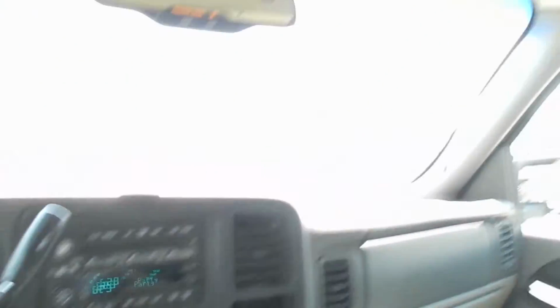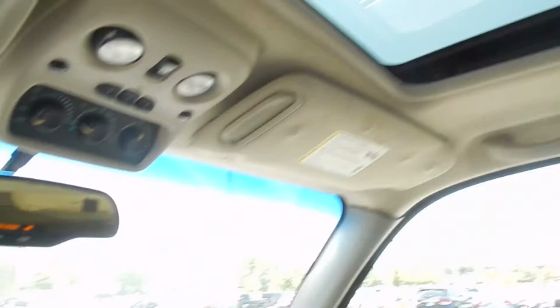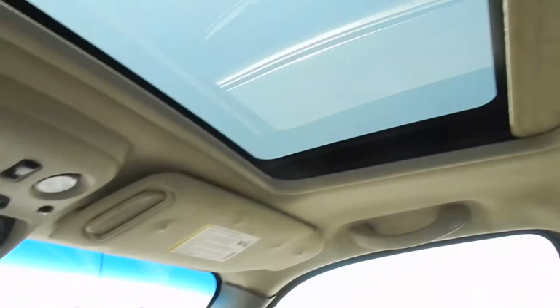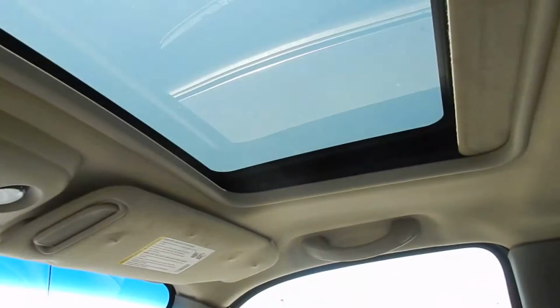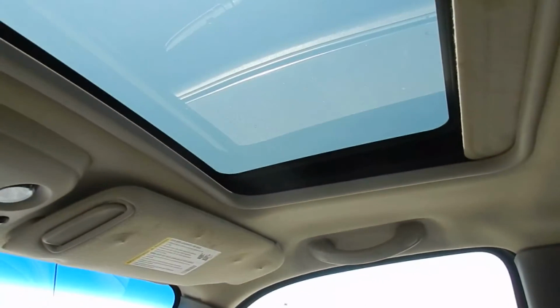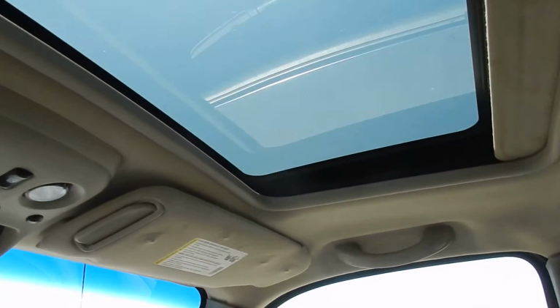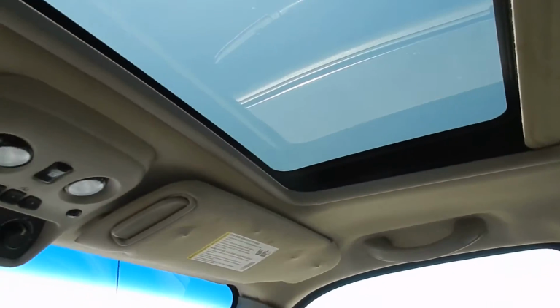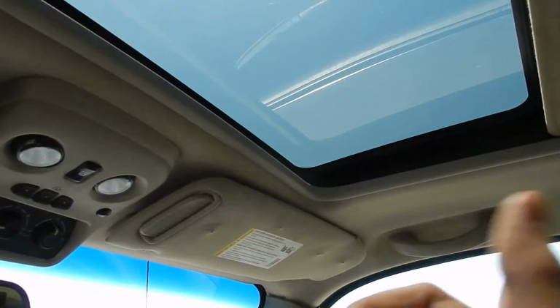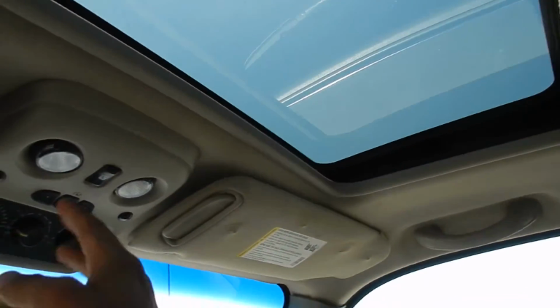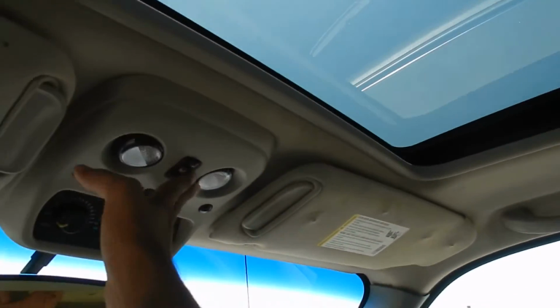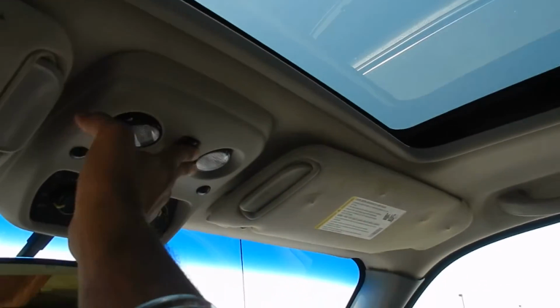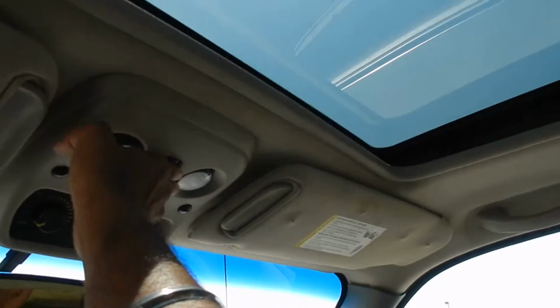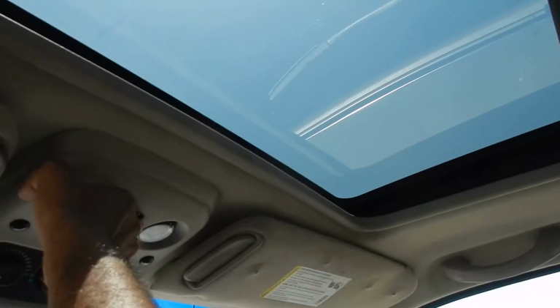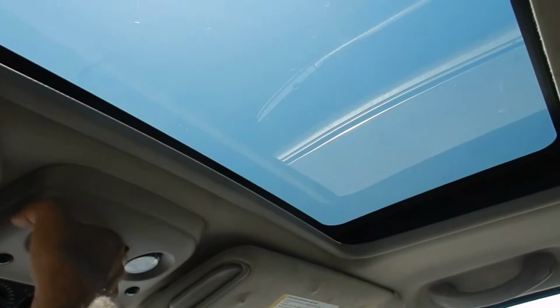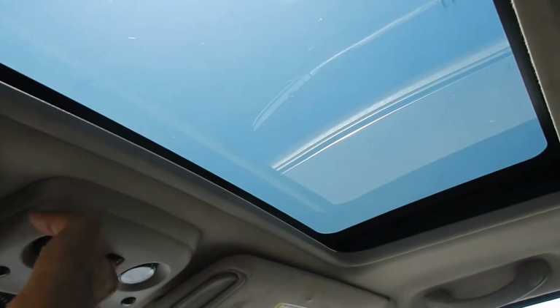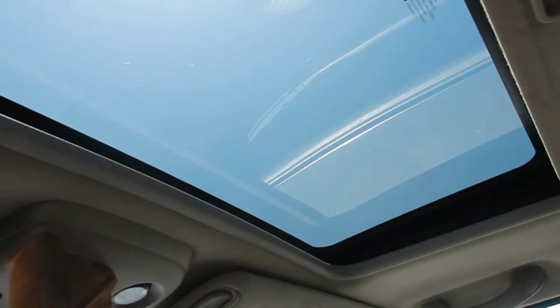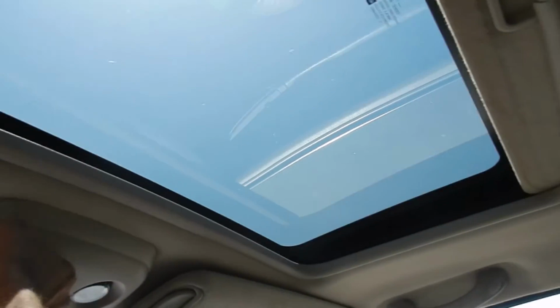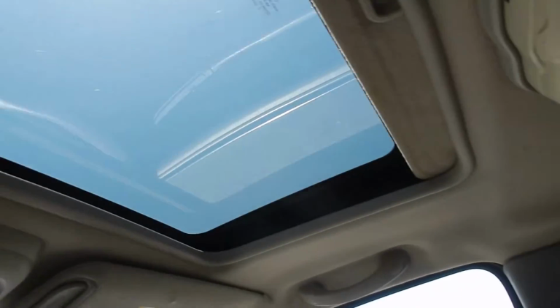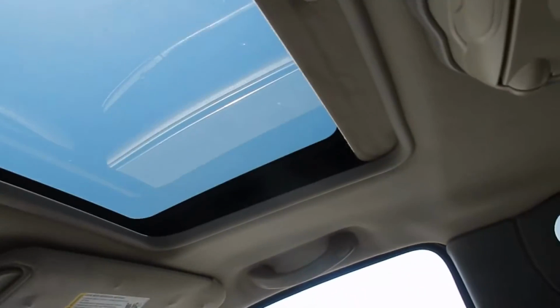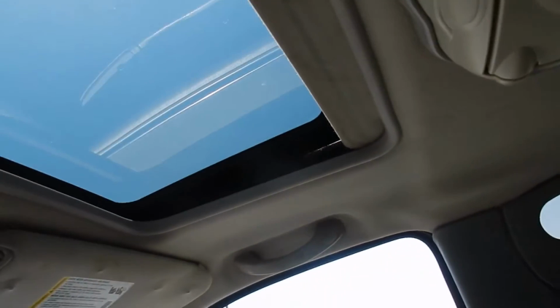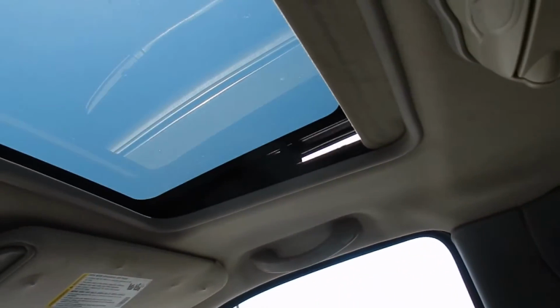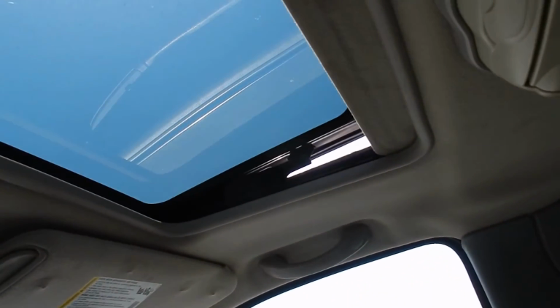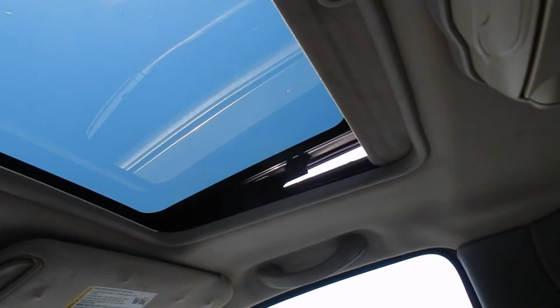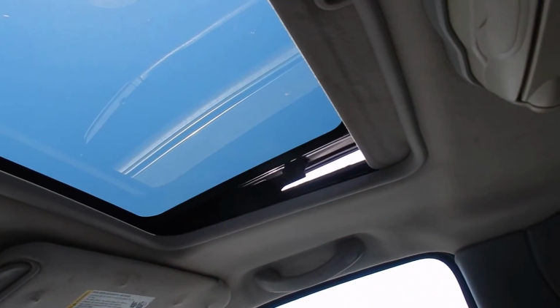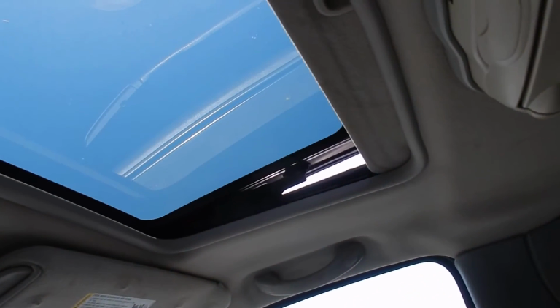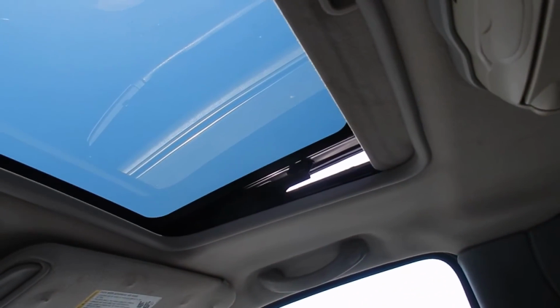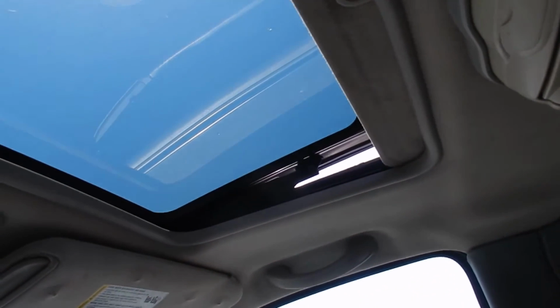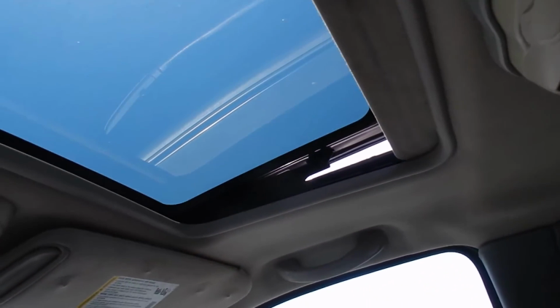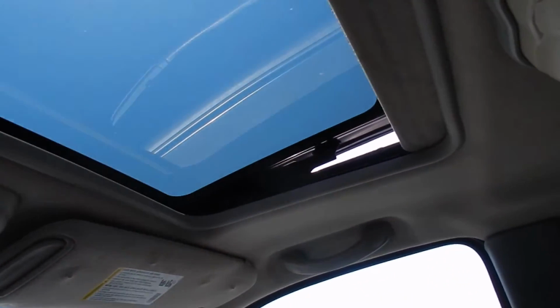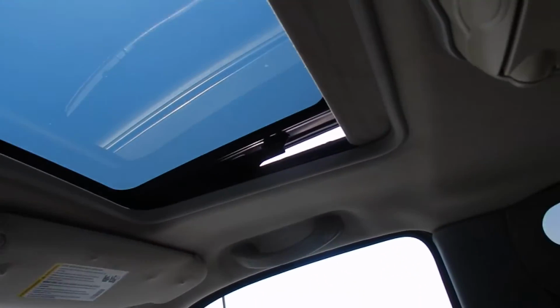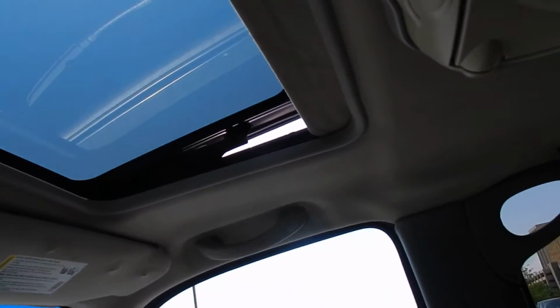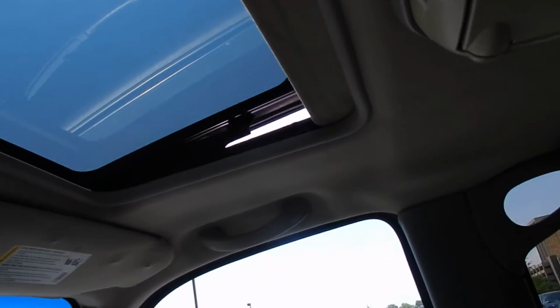As you can see, there's the sunroof — everything on it works perfectly. And we'll get it to close also.